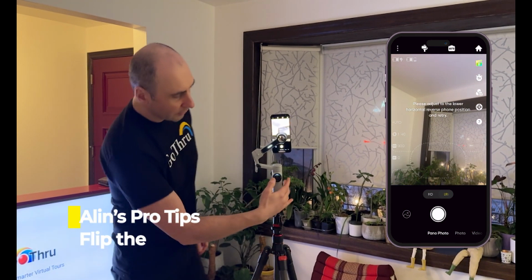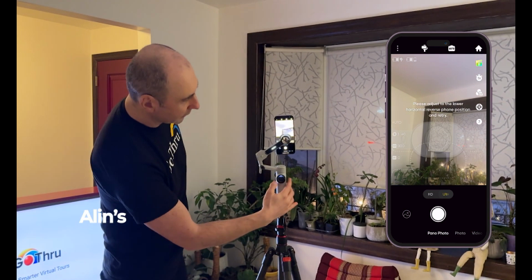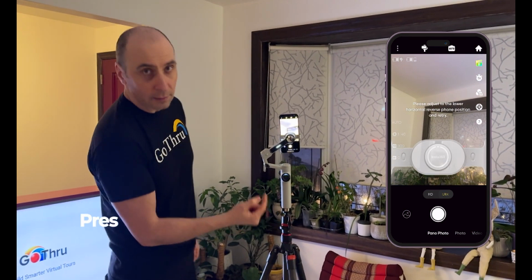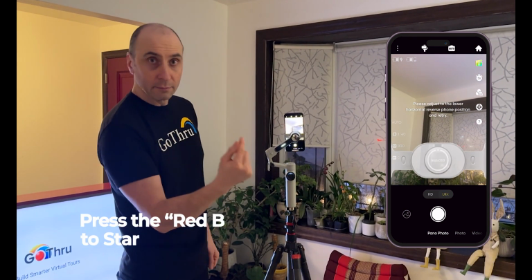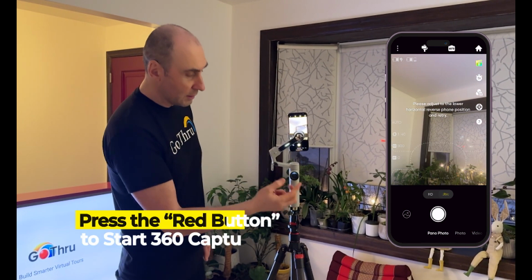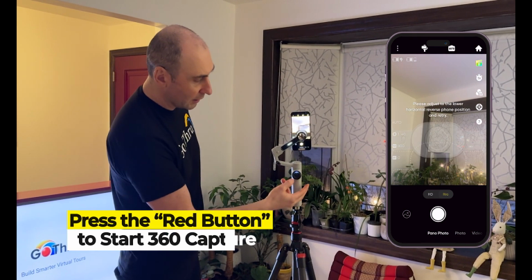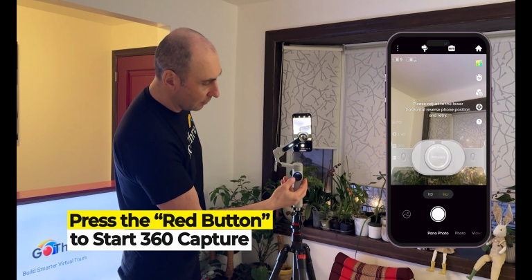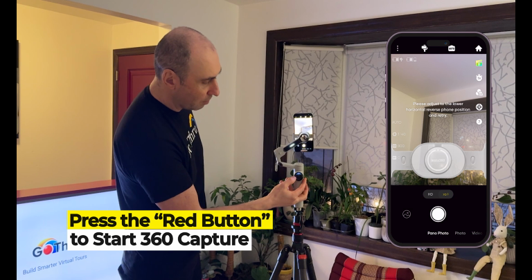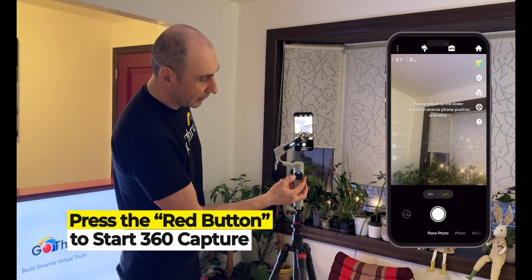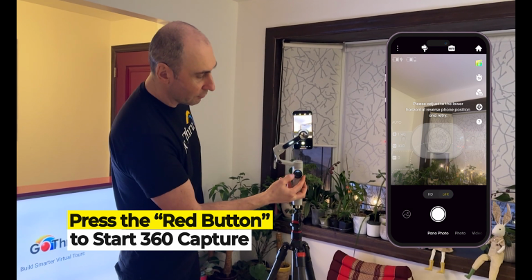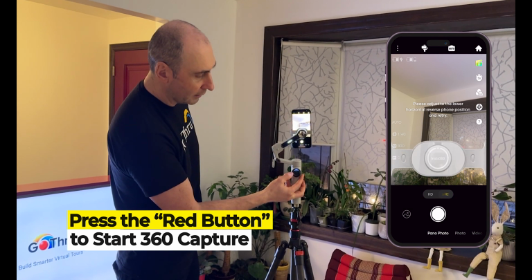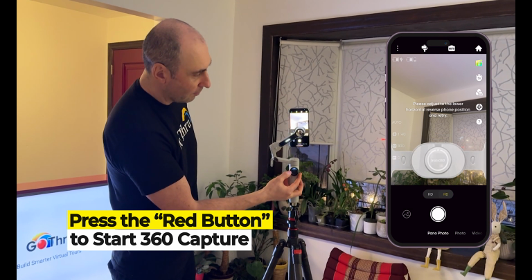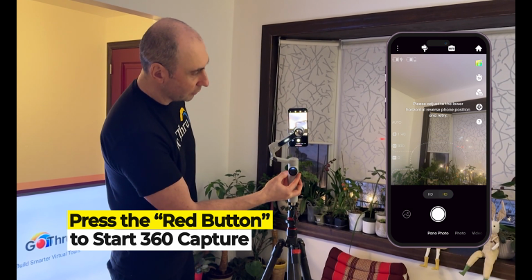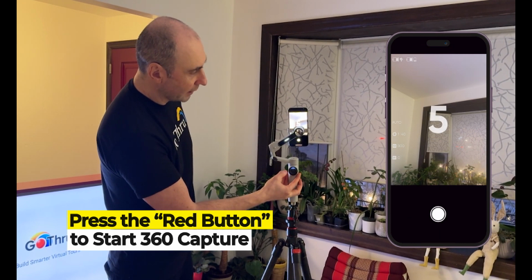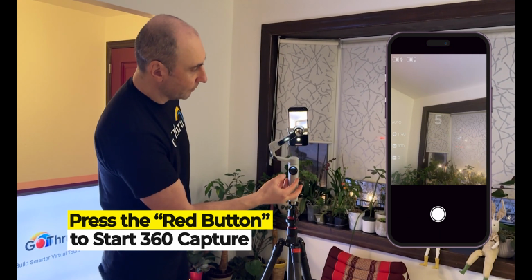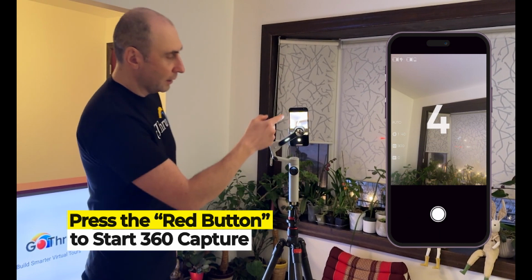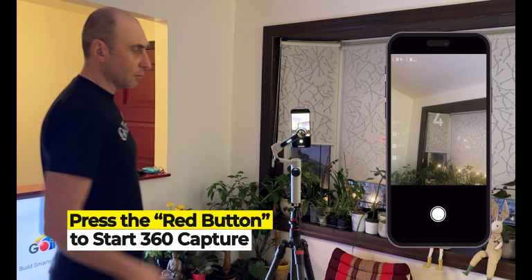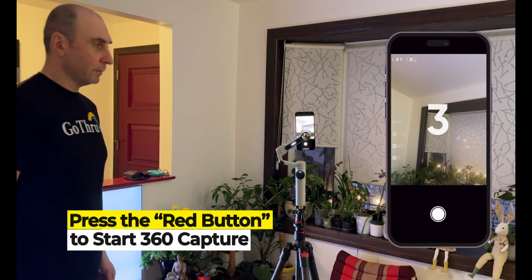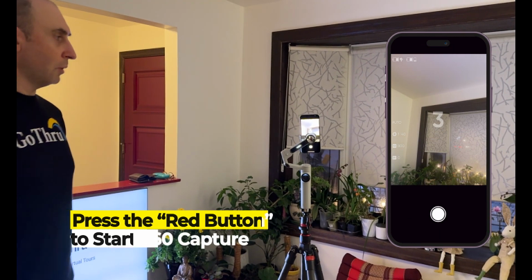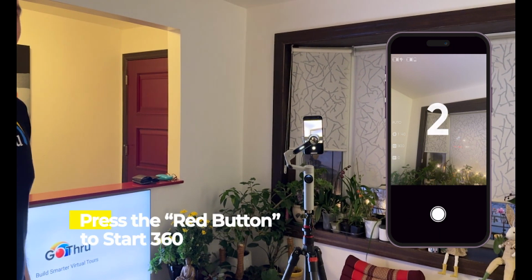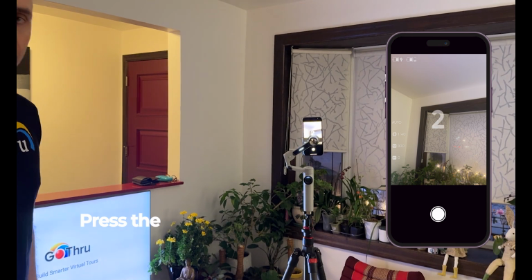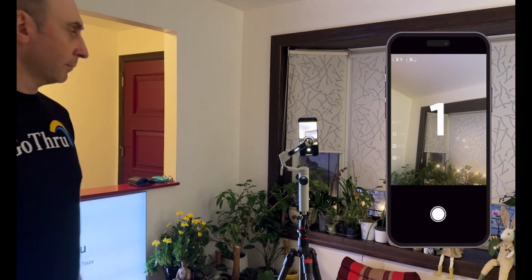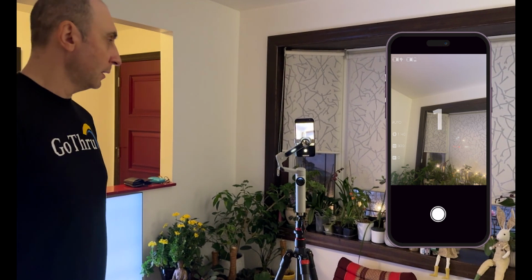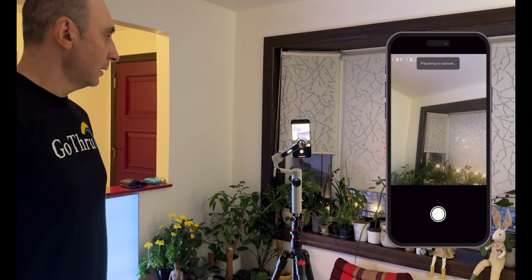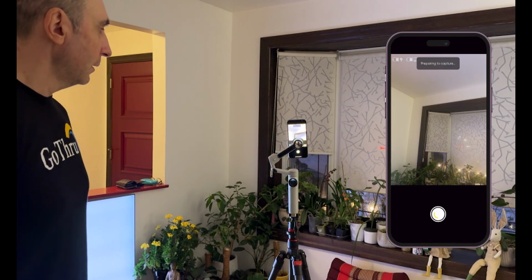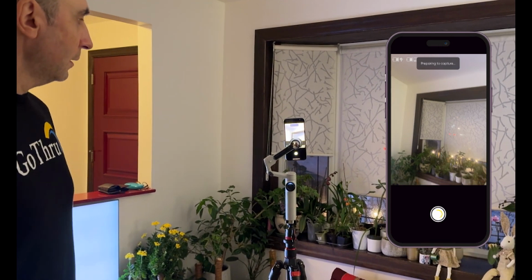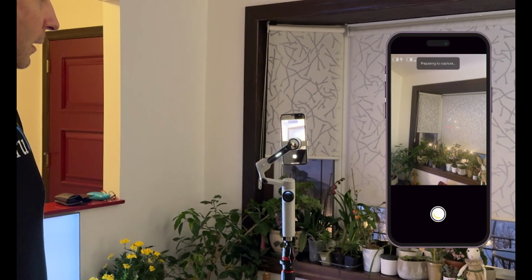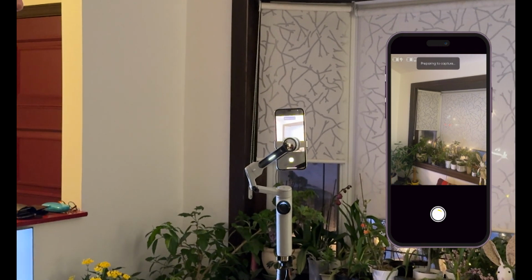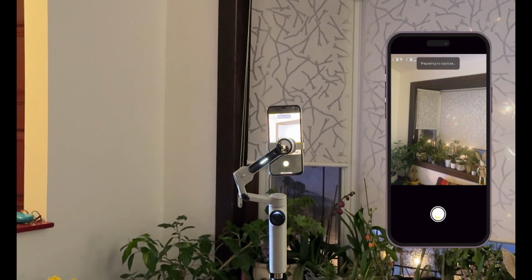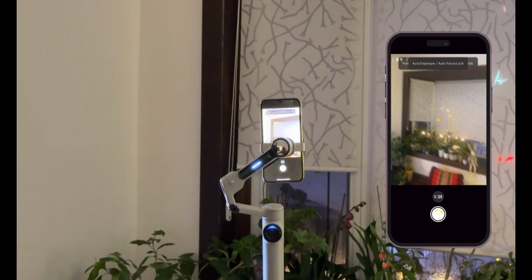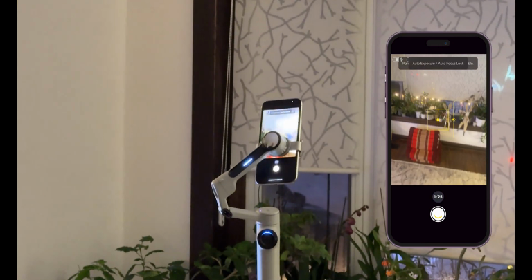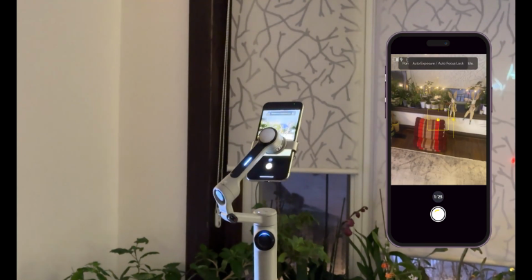Now we're going to start the 360 image by clicking the red button on the left side. It's going to do a countdown and now it's starting to shoot.